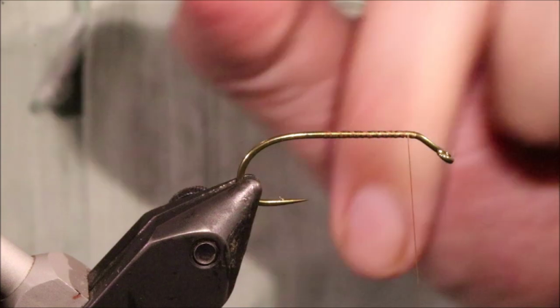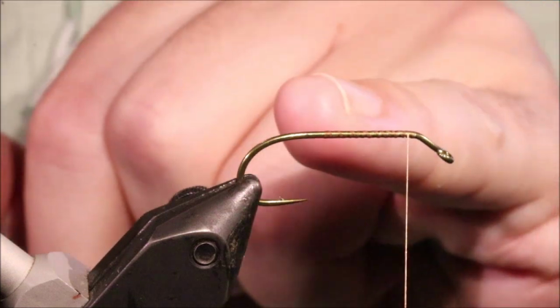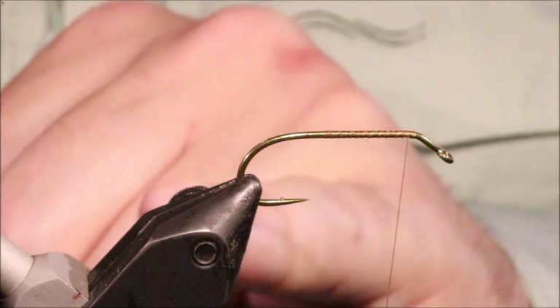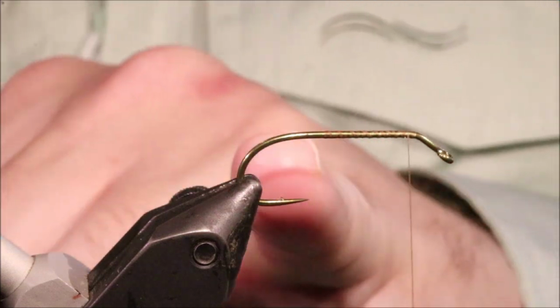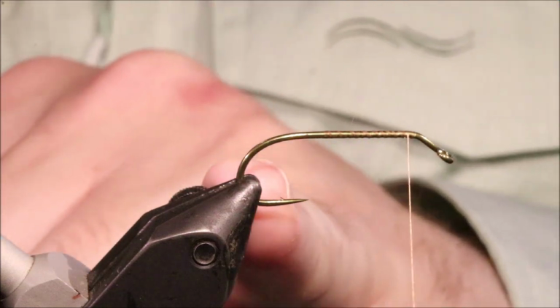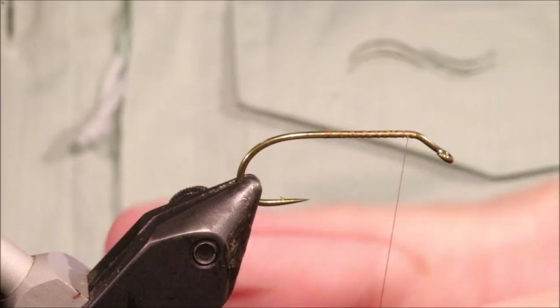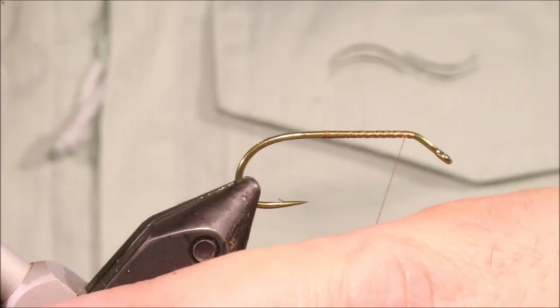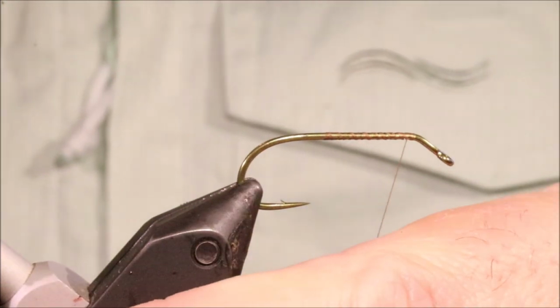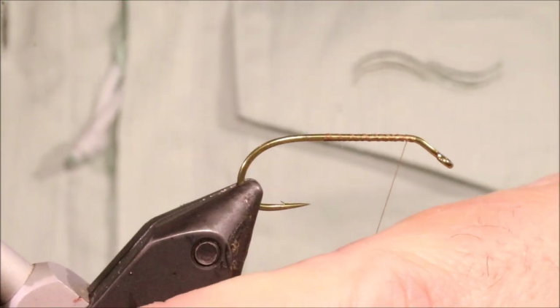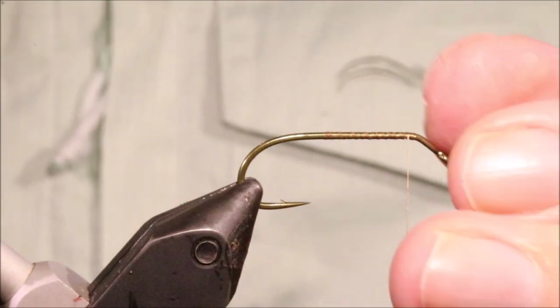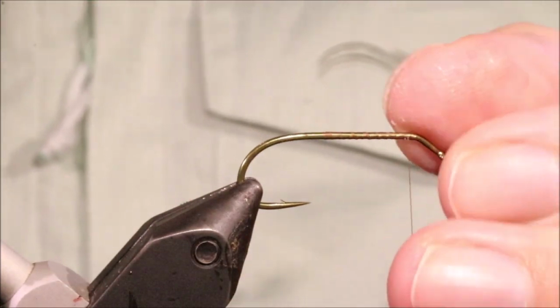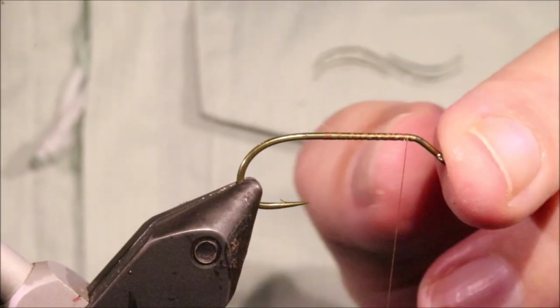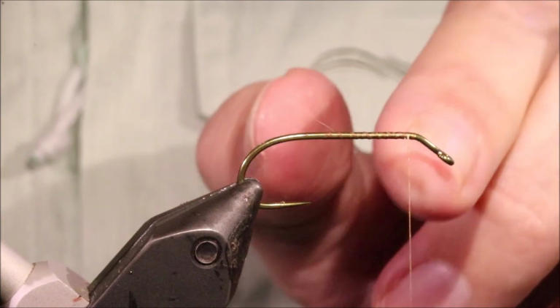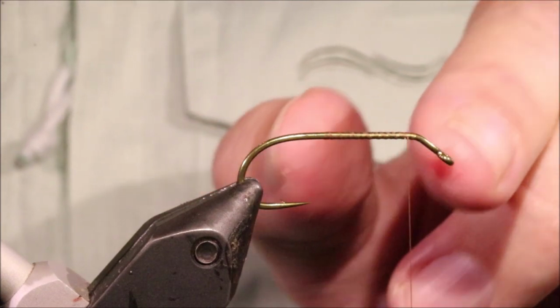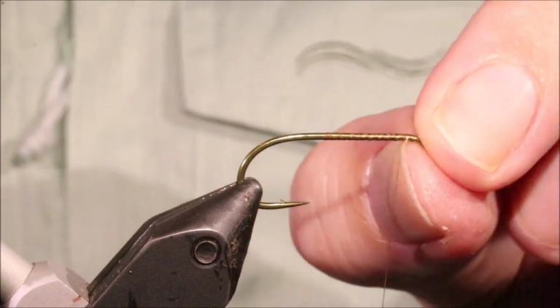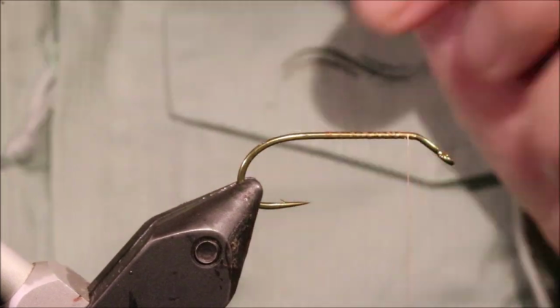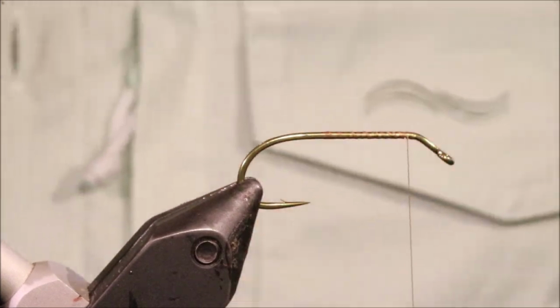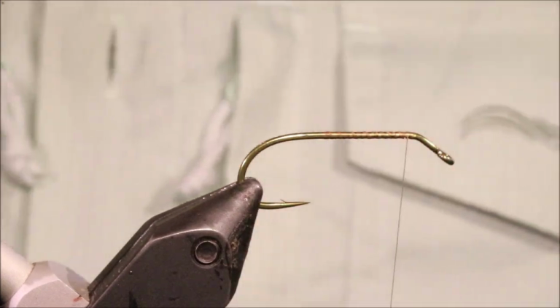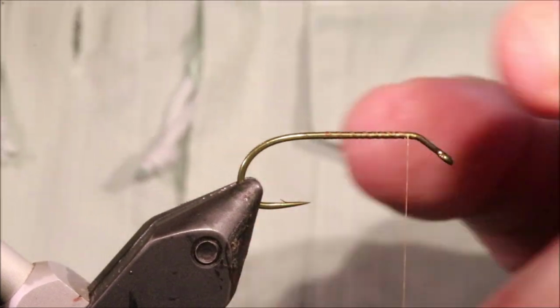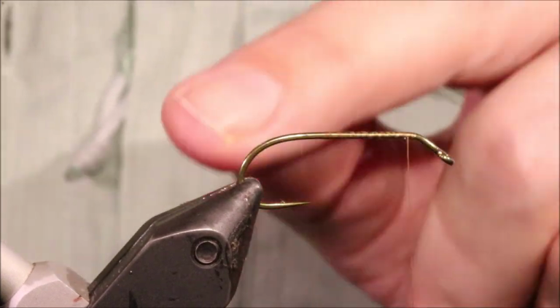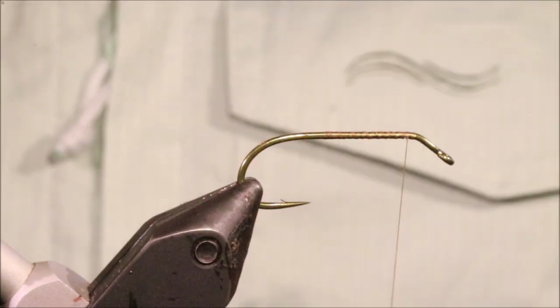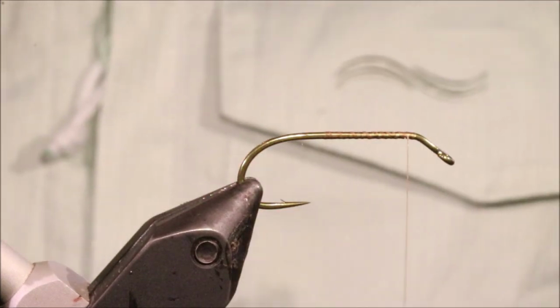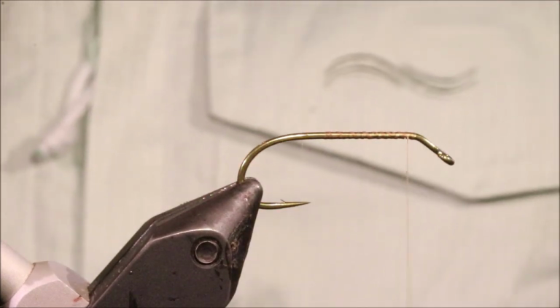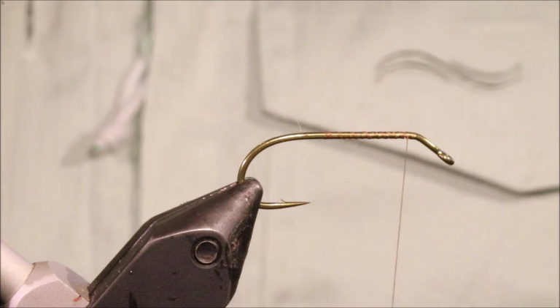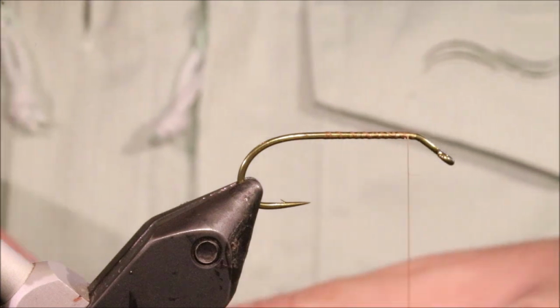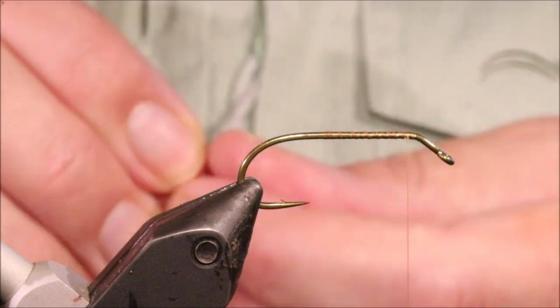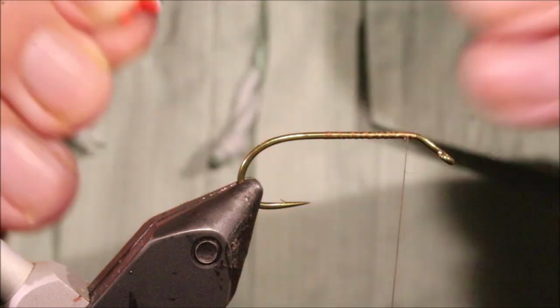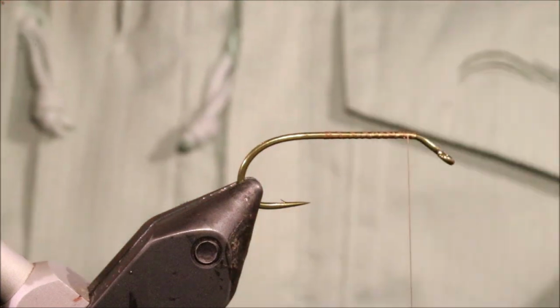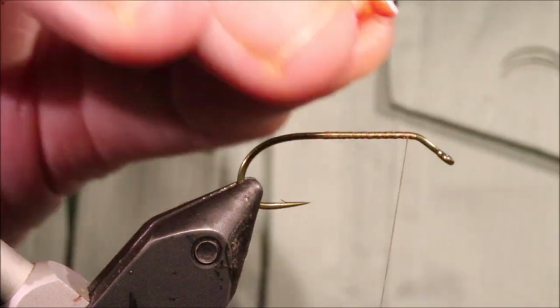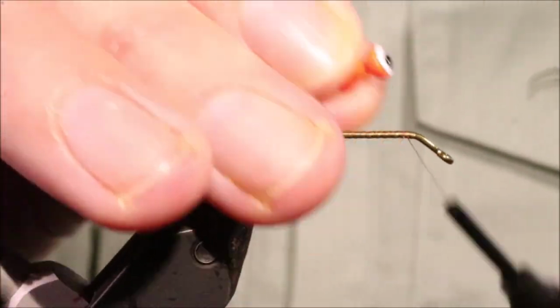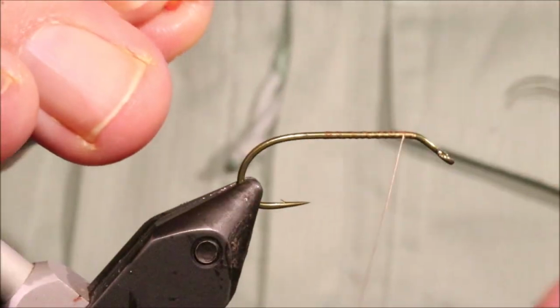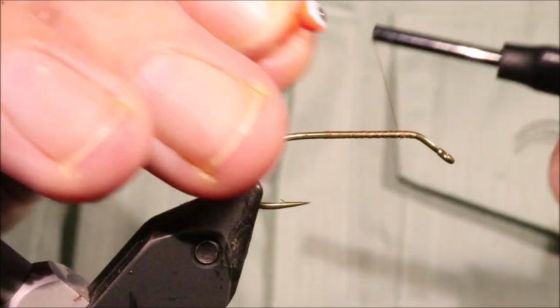The hook is a size 6 TMCO 708 — it's a keeled hook, a wee sort of jig-style hook. And I've run on some uni thread in camel; any kind of tanny brown thread will do you really.